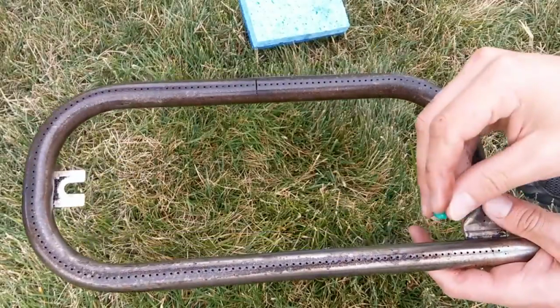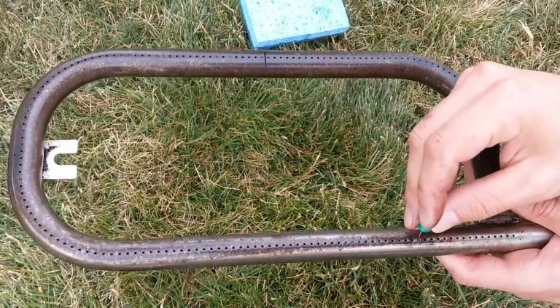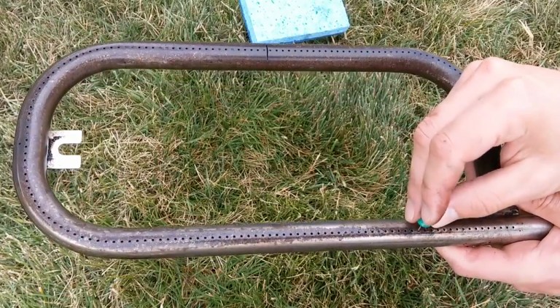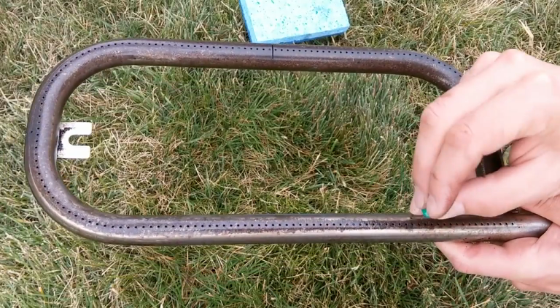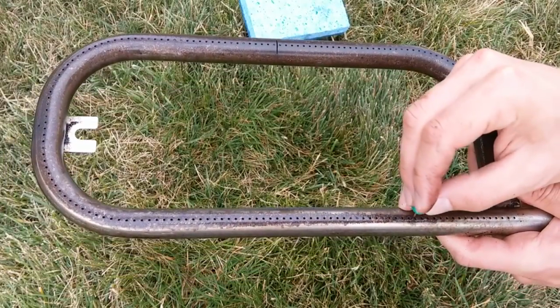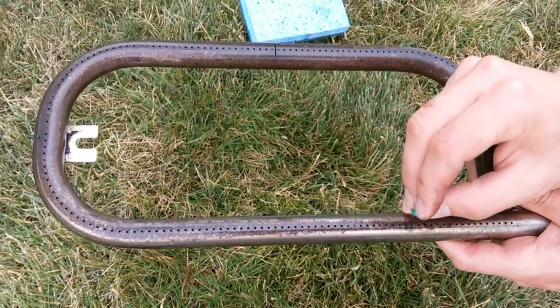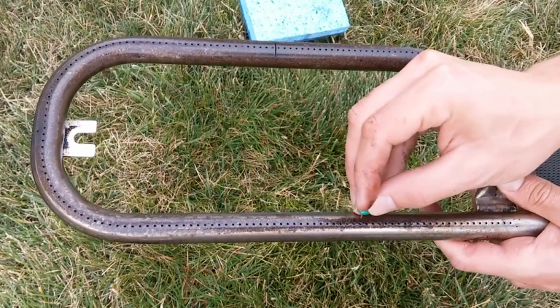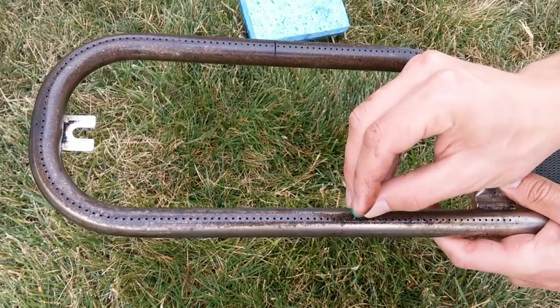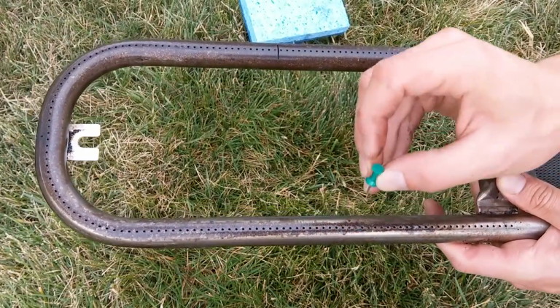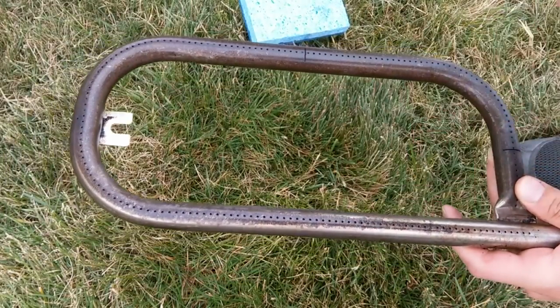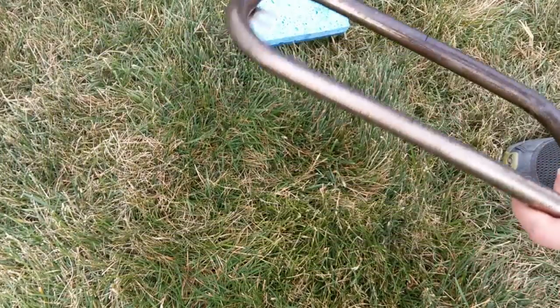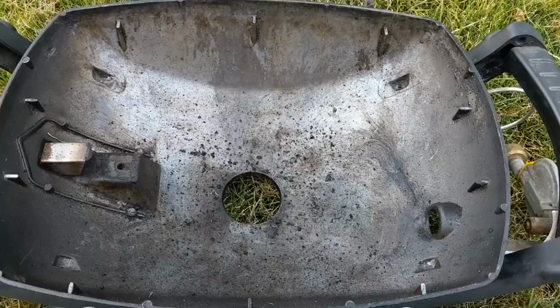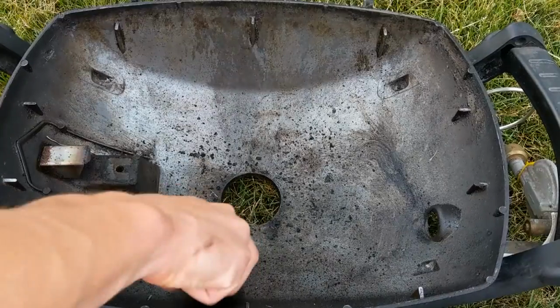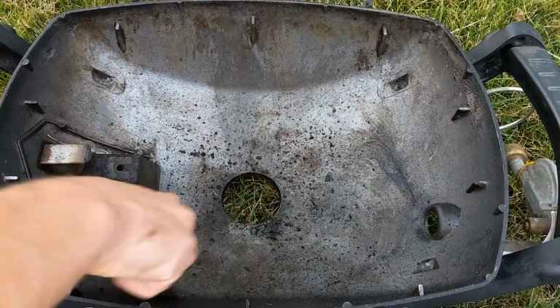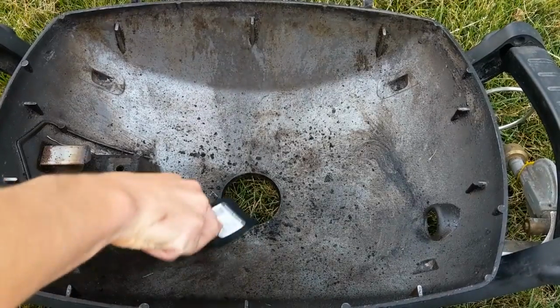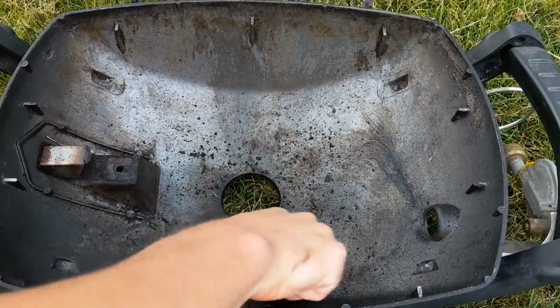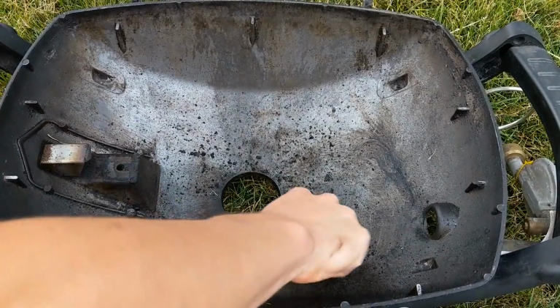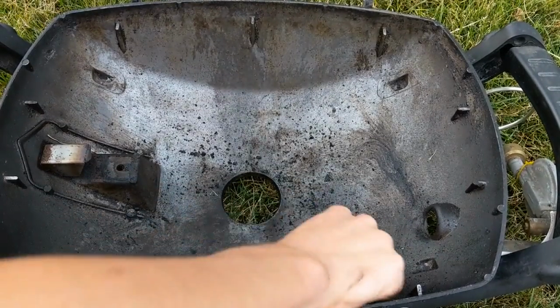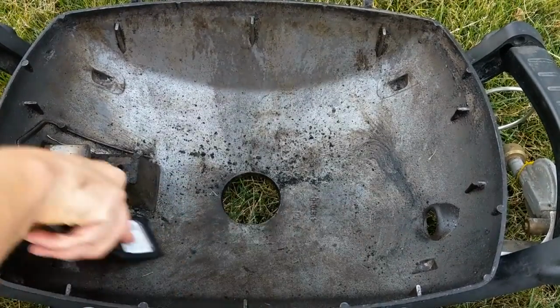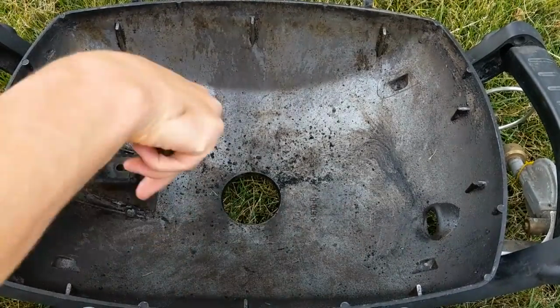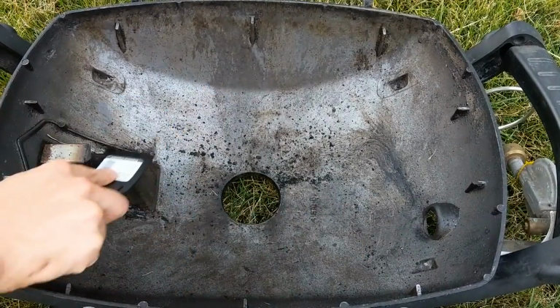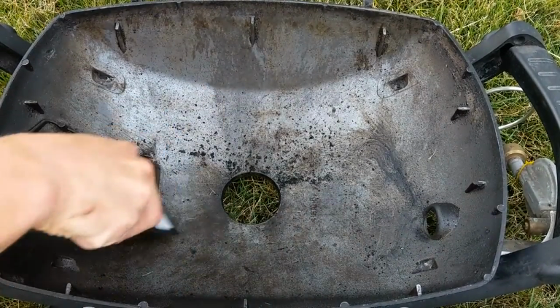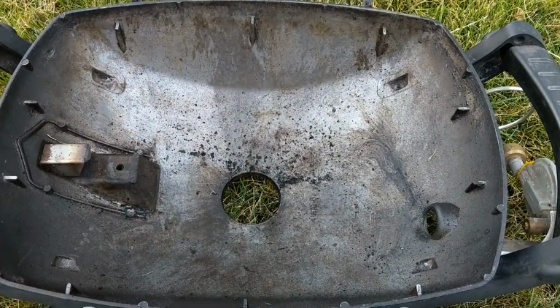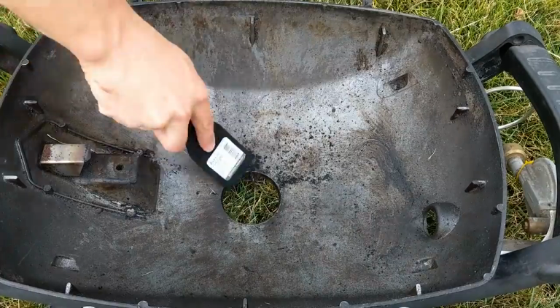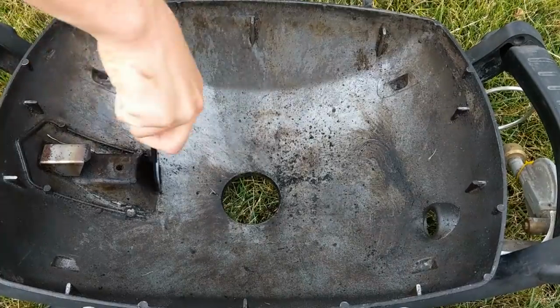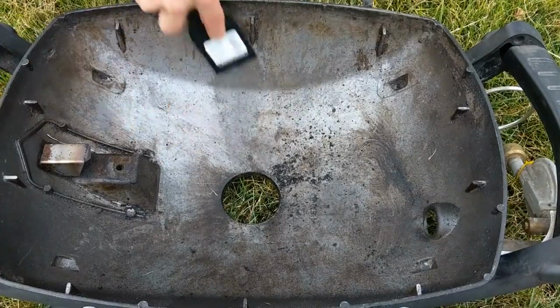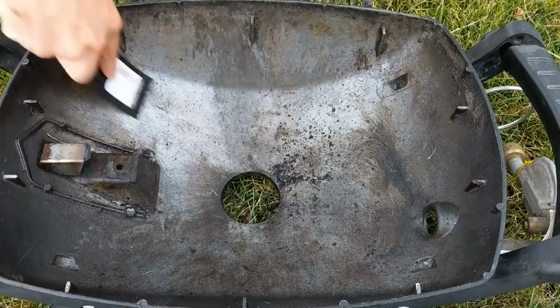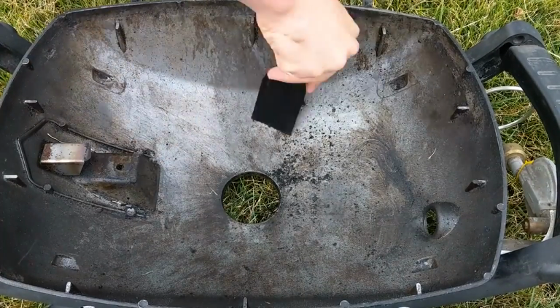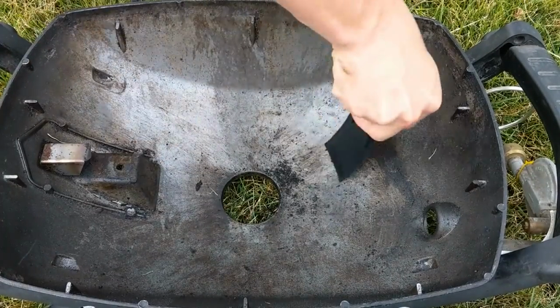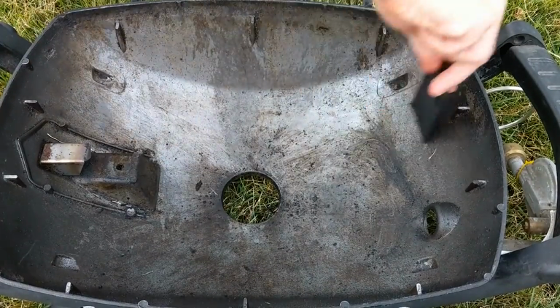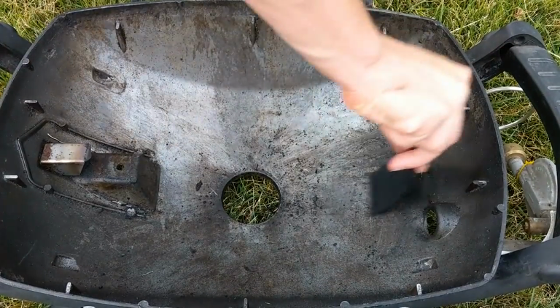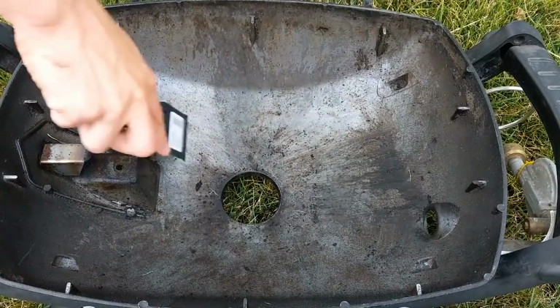Finally, check the burner holes and knock out any burned-on bits with a paper clip or a pushpin. With the burner out of the way, it's time to scrape out any food and grease into a disposable drip tray or somewhere you don't really care about getting dirty. I'm using a plastic scraper to avoid scratching.